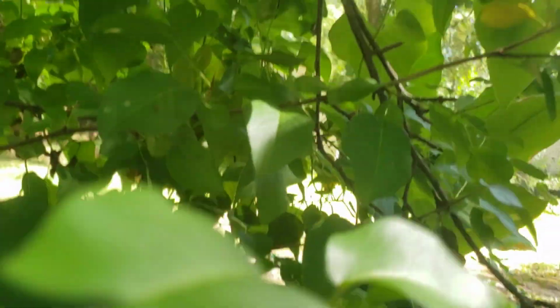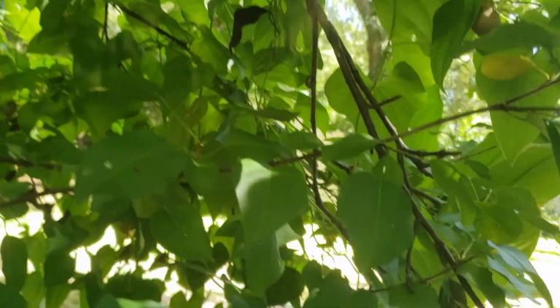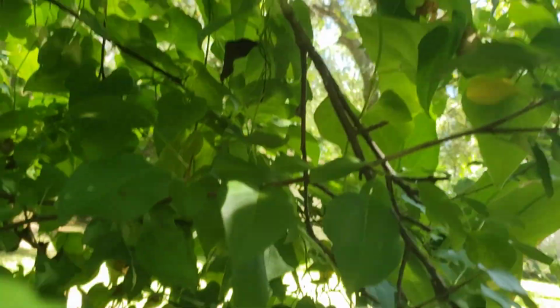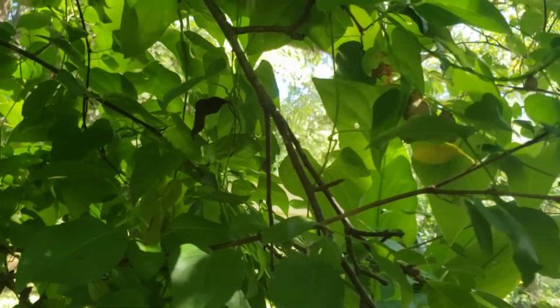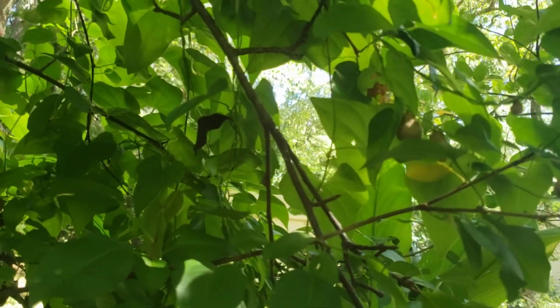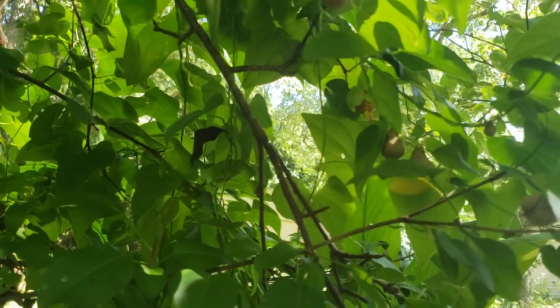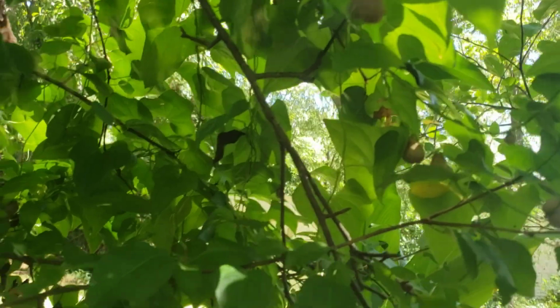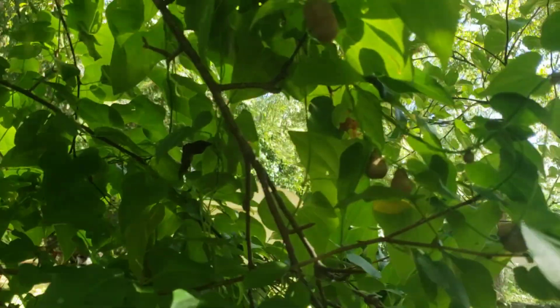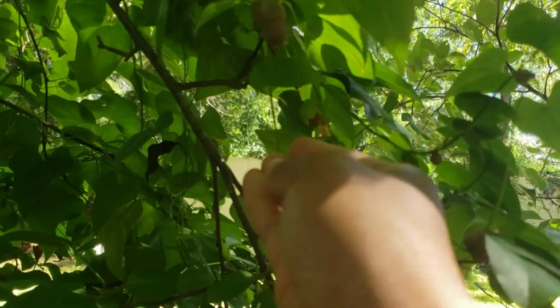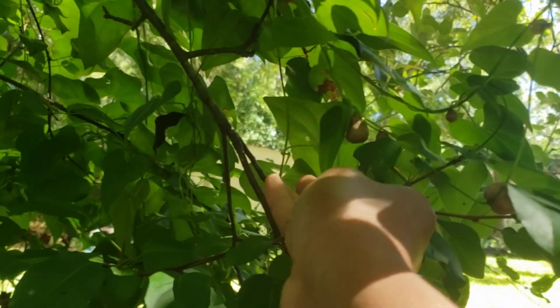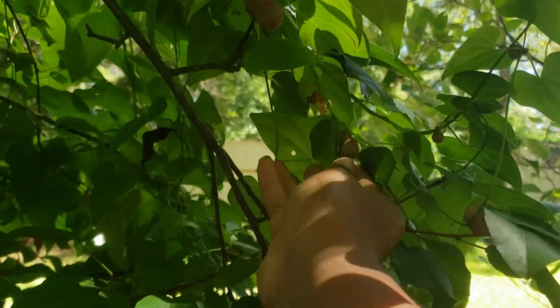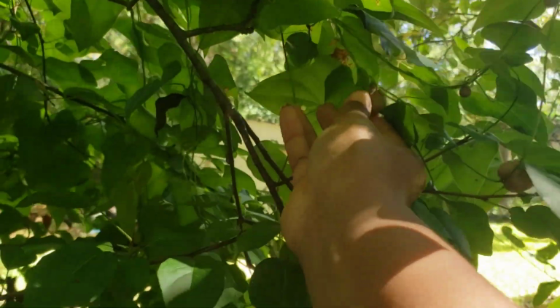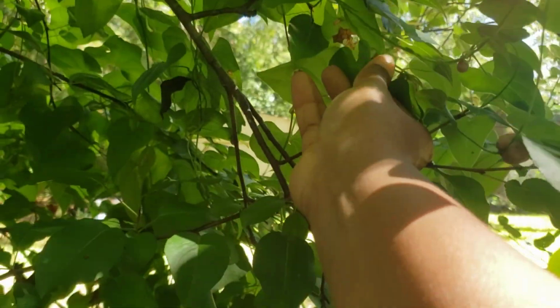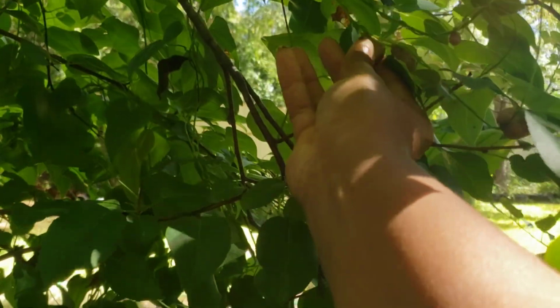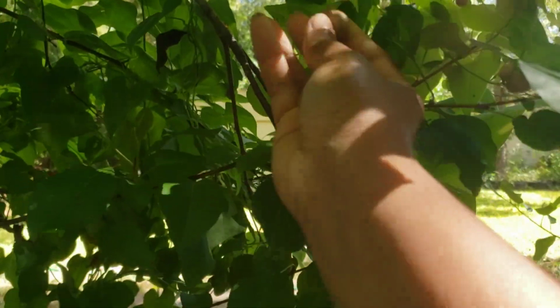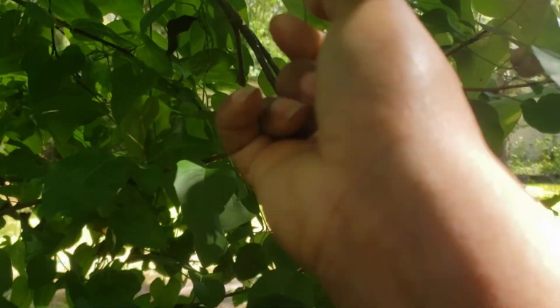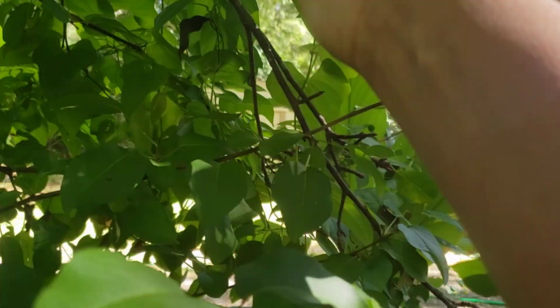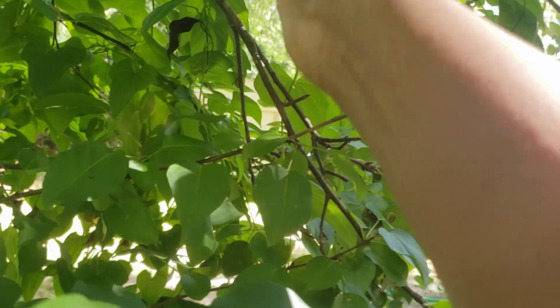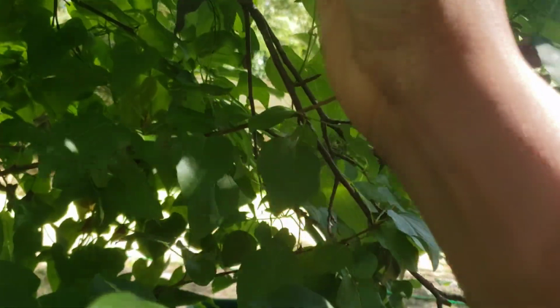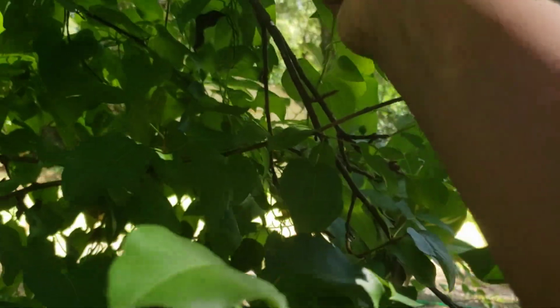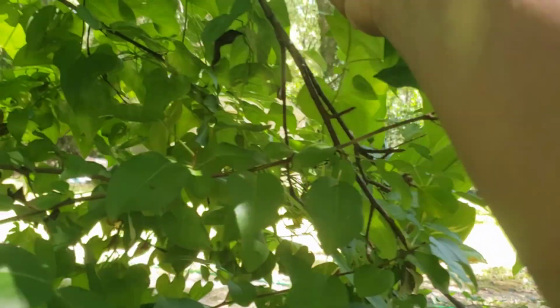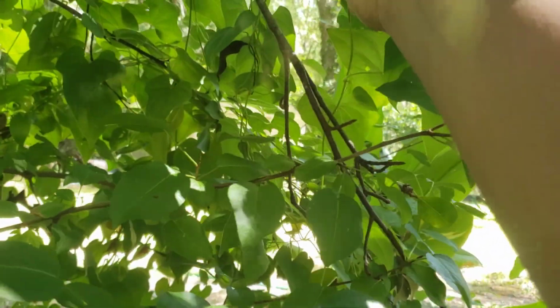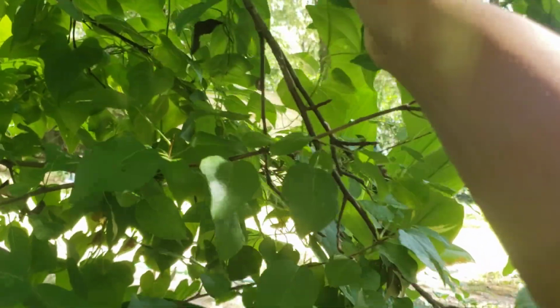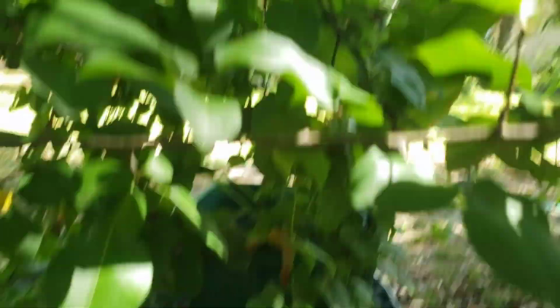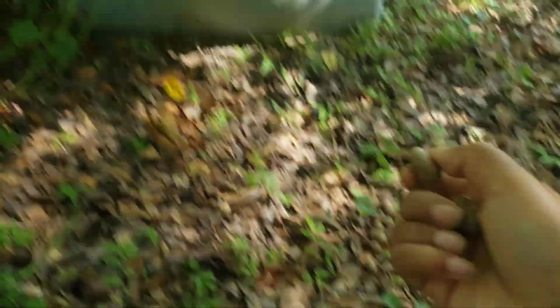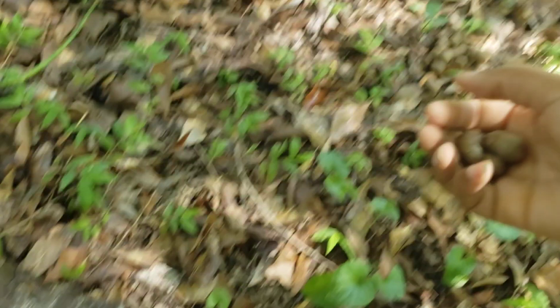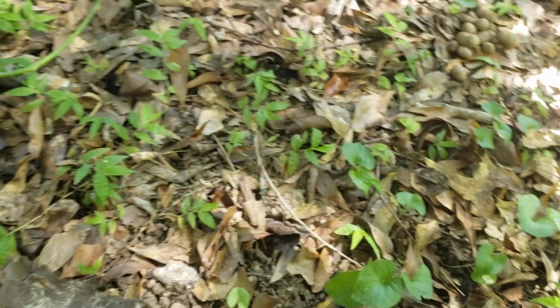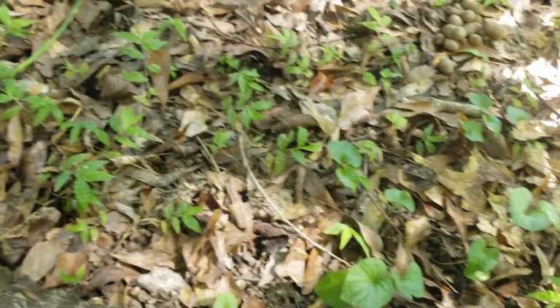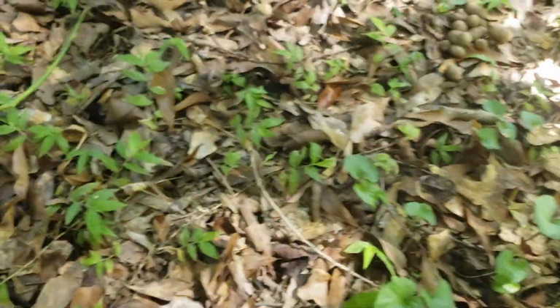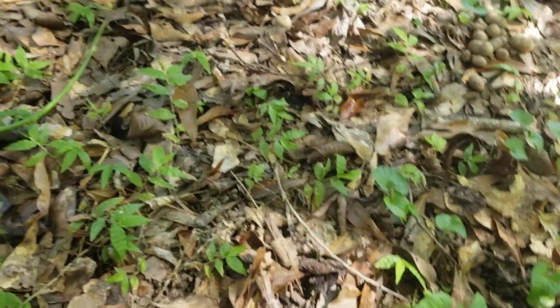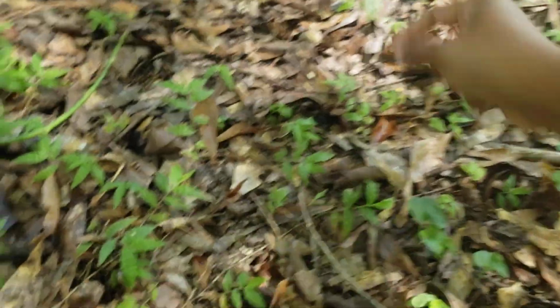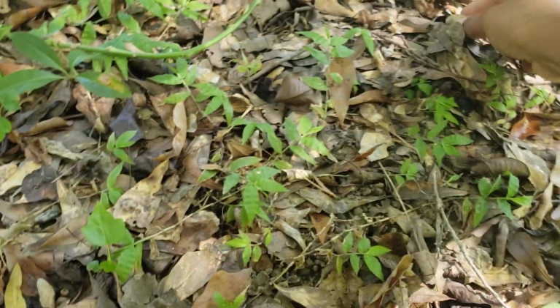I'm about to go down — it's hilly over here. Can y'all see? That one fell, and they do come off easily. So I'm going to look down — that was a good size one.